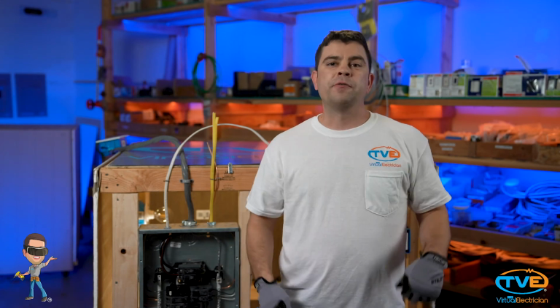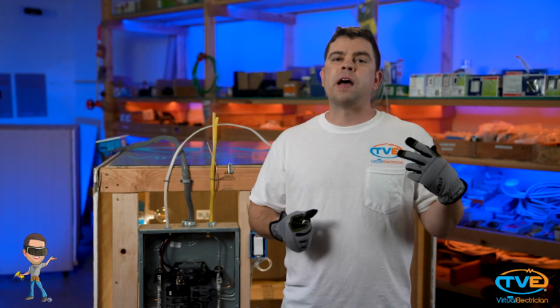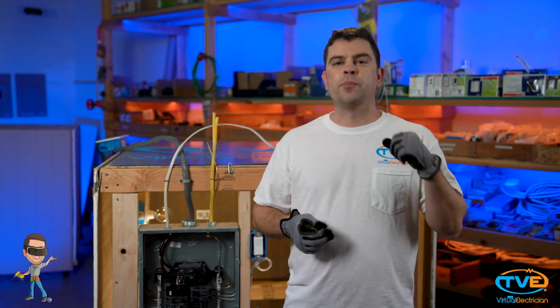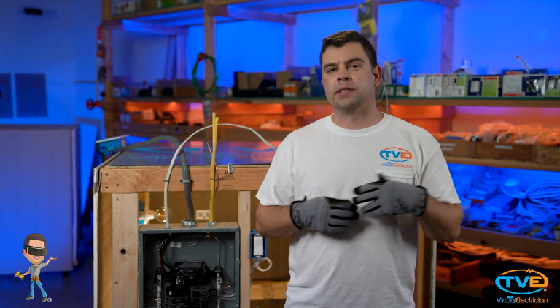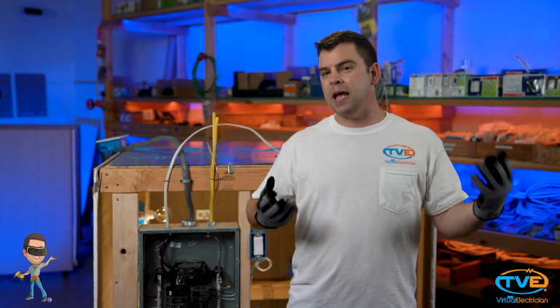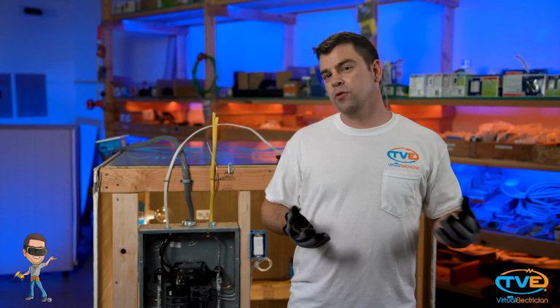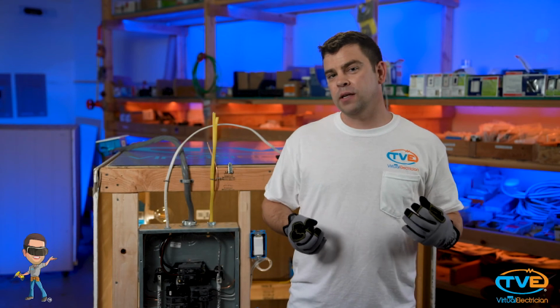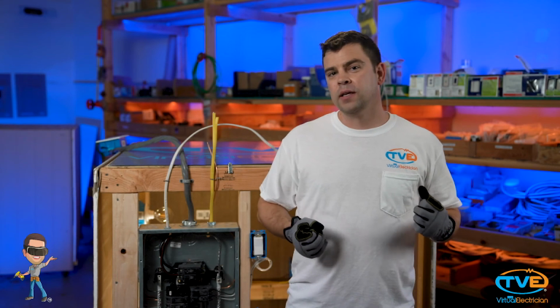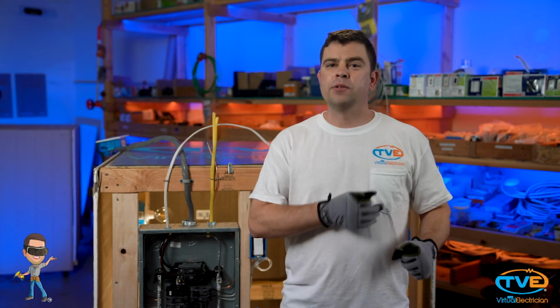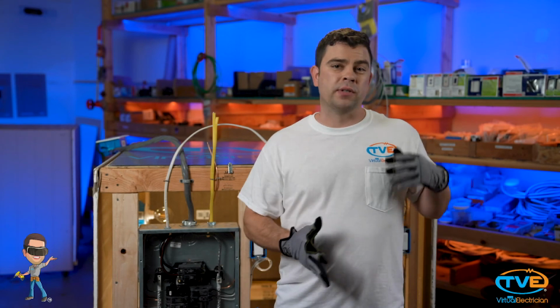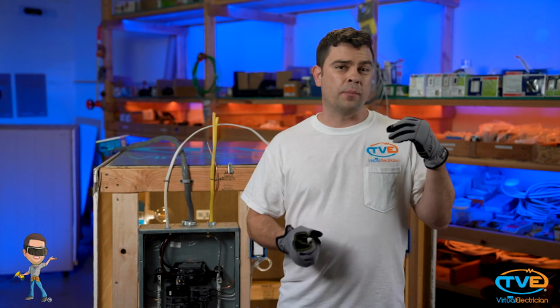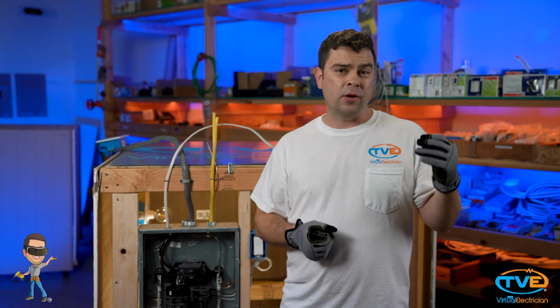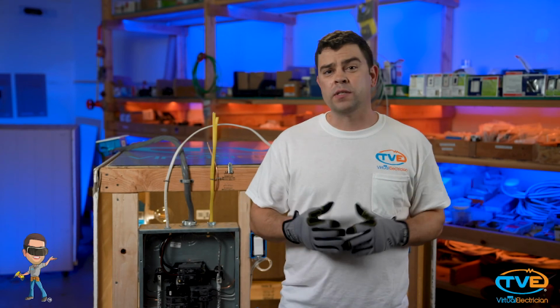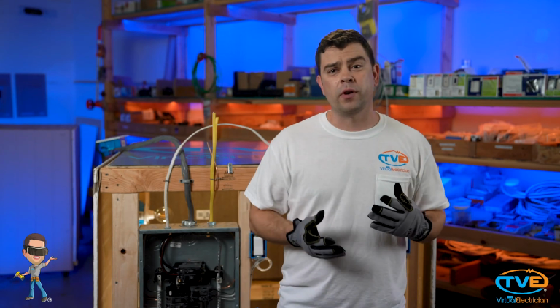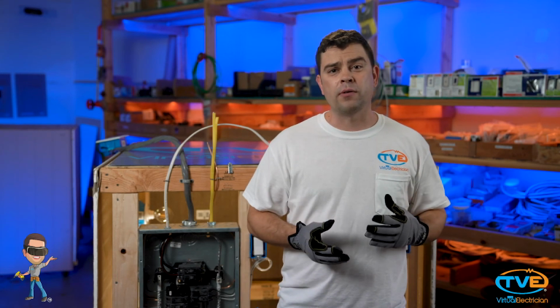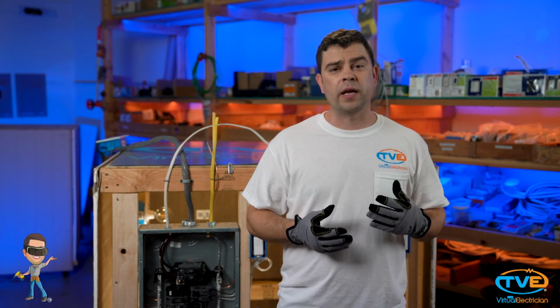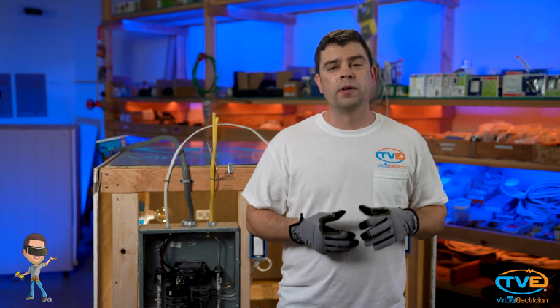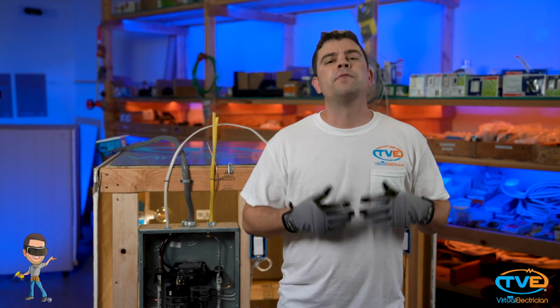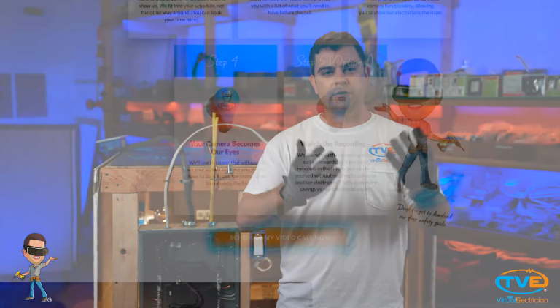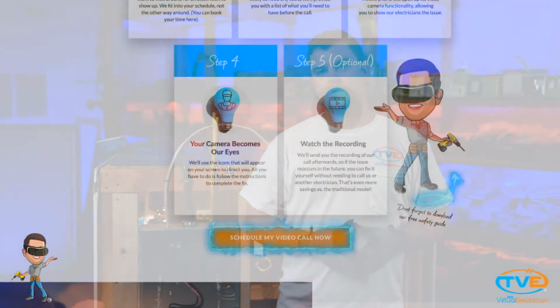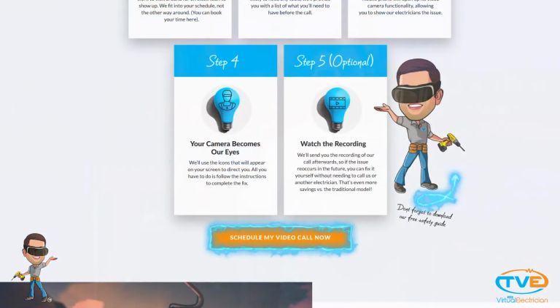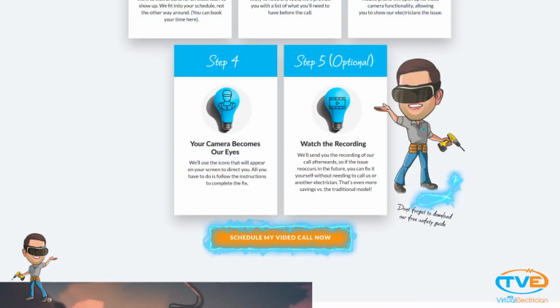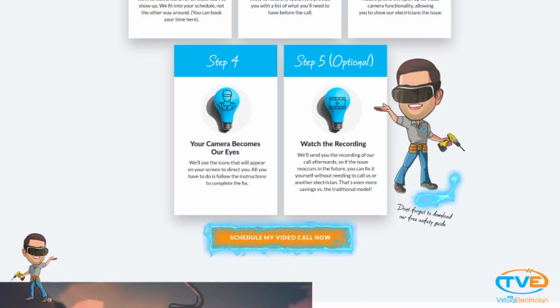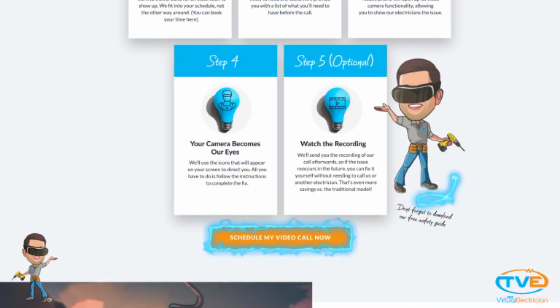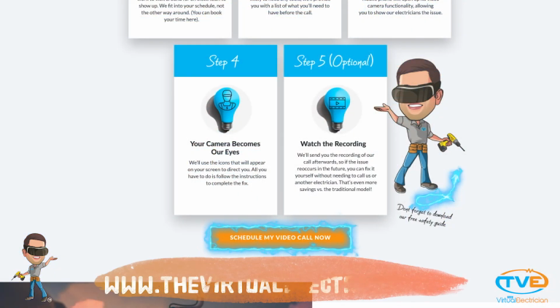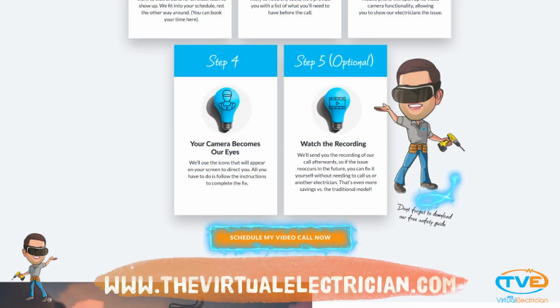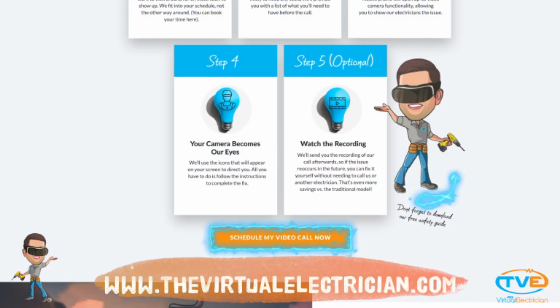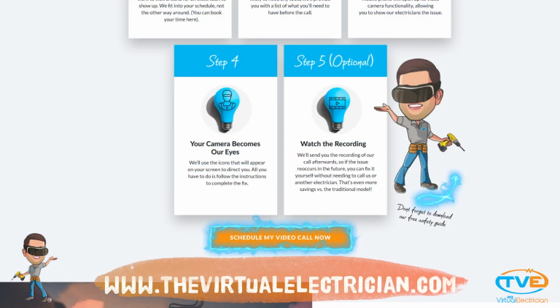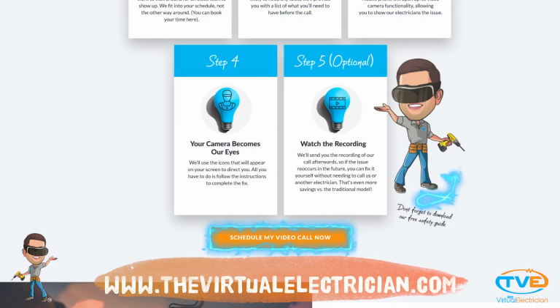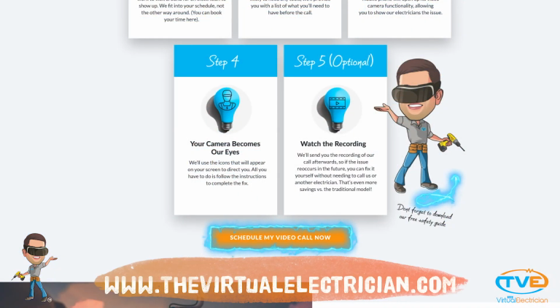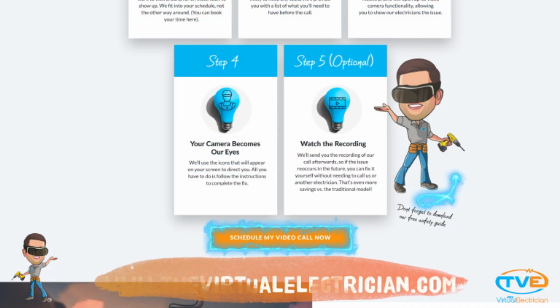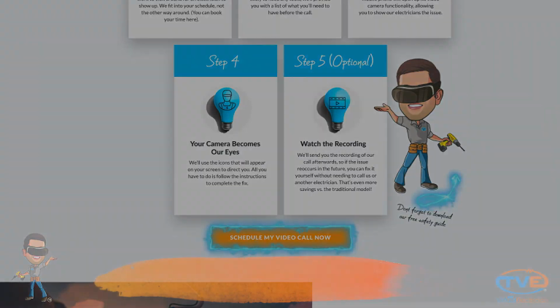If you have found that your panel does not have two grounds in it and you need to install a main or a supplemental ground in your panel, visit thevirtualelectrician.com. Schedule a virtual electrician to help you do it properly and safely.